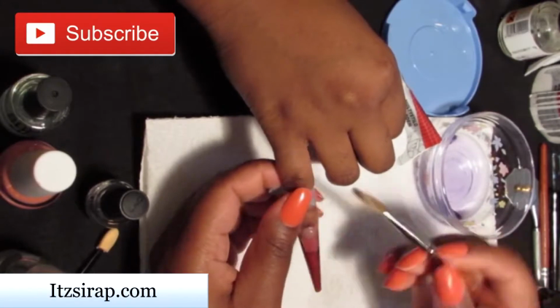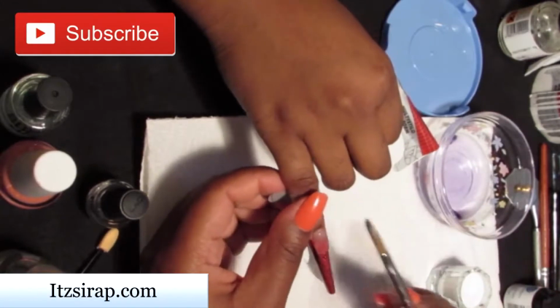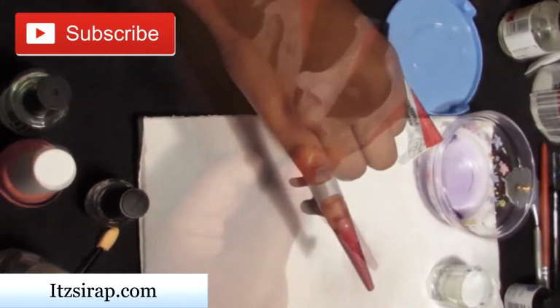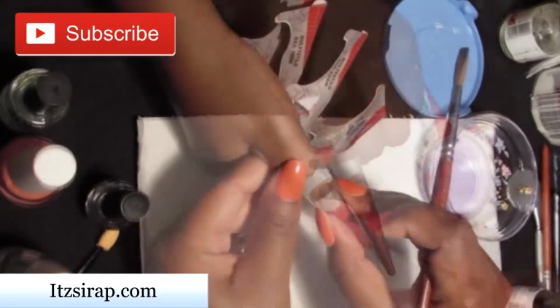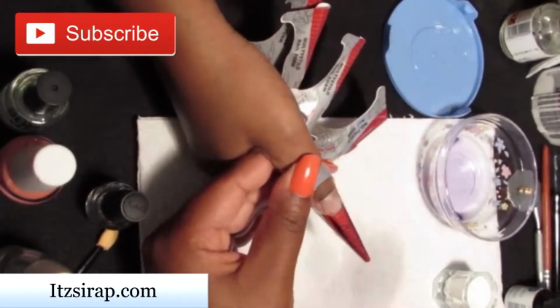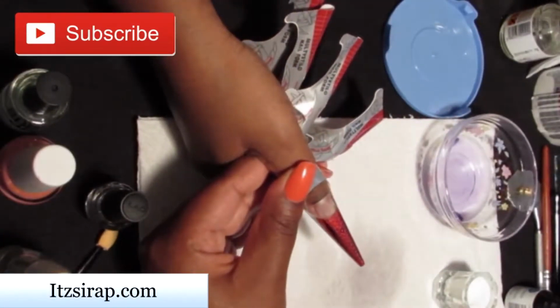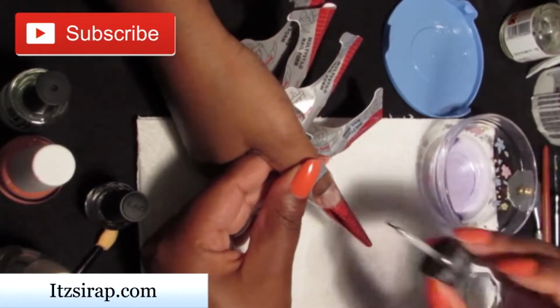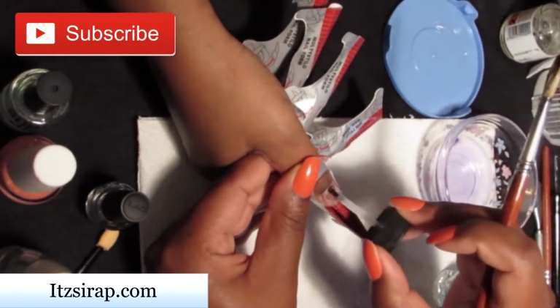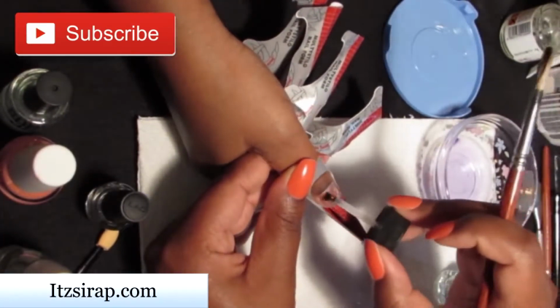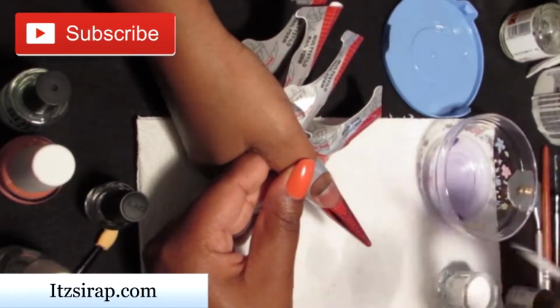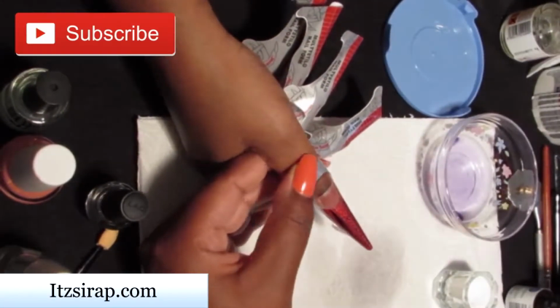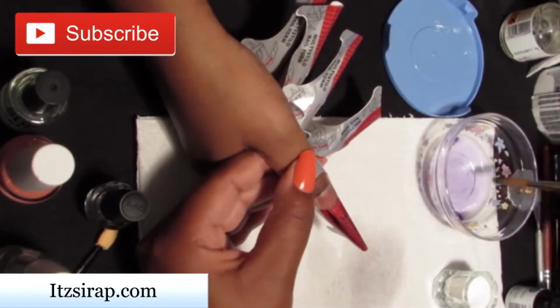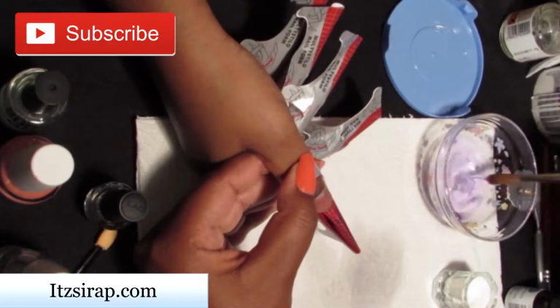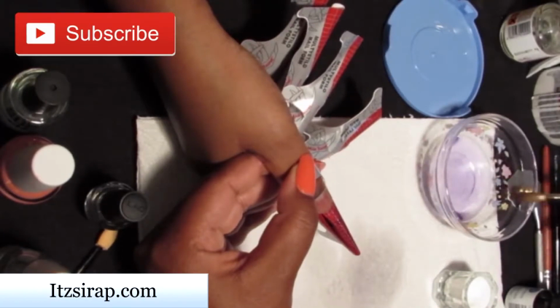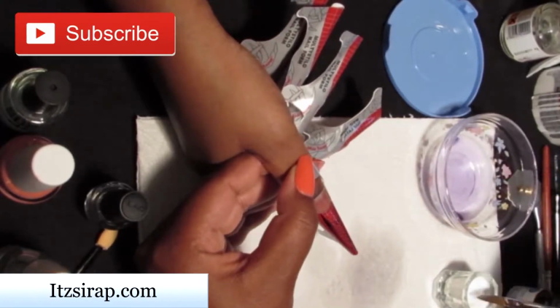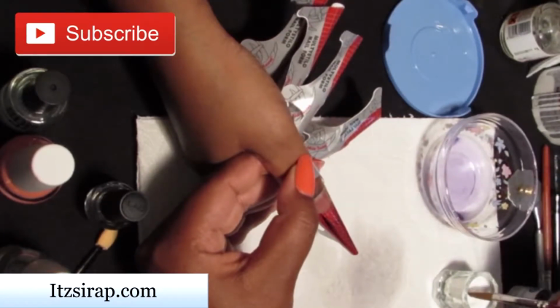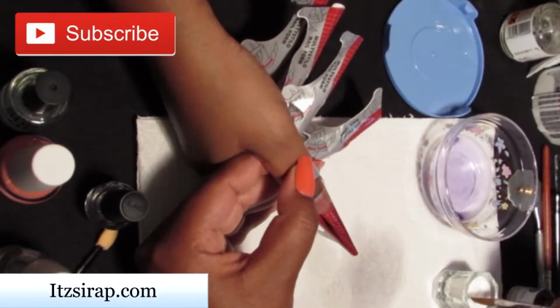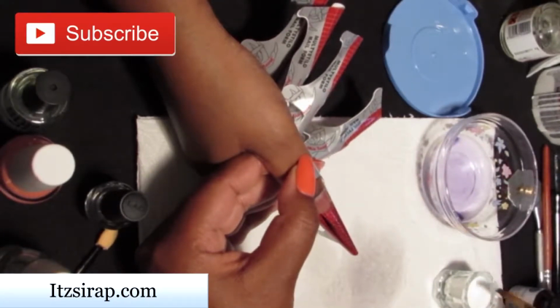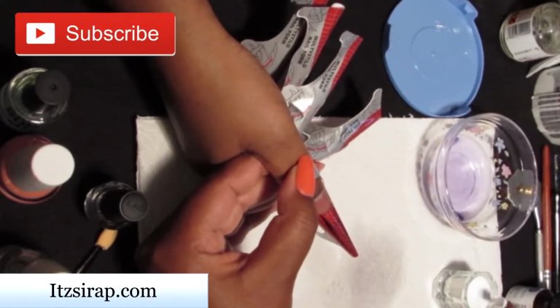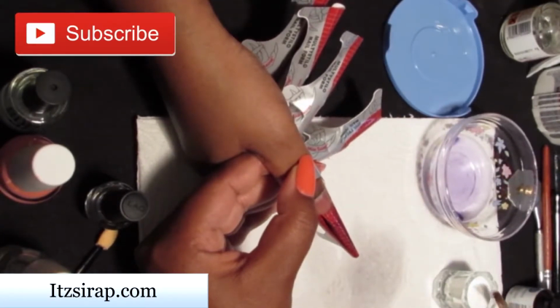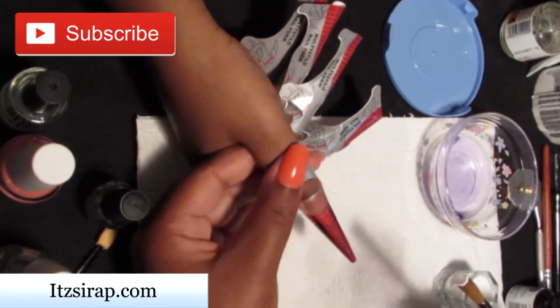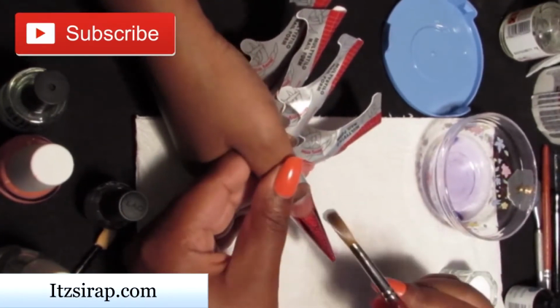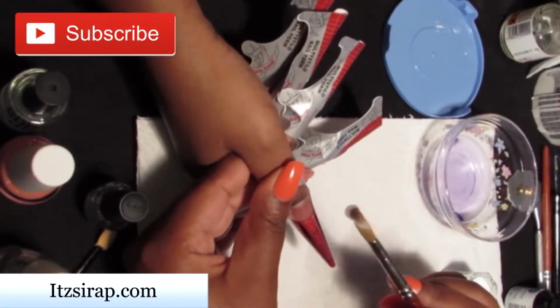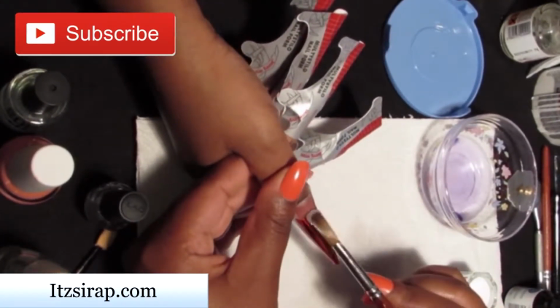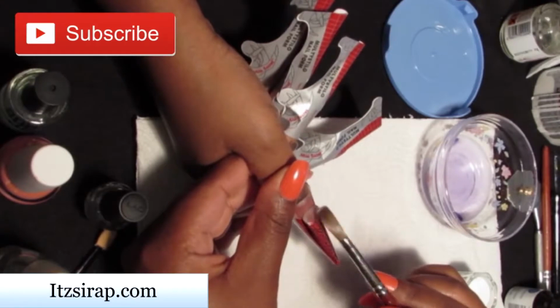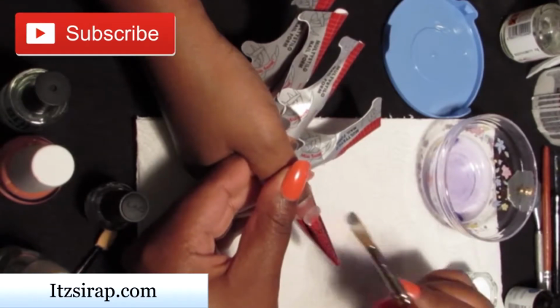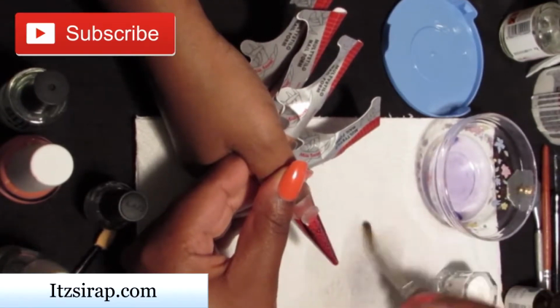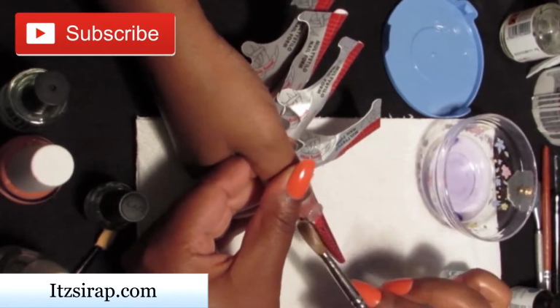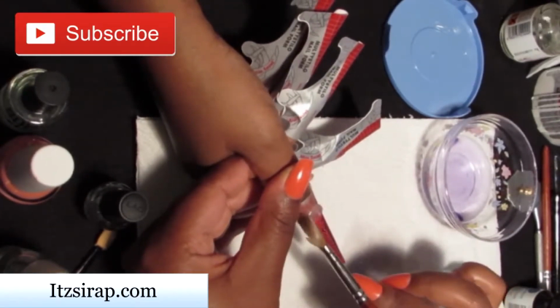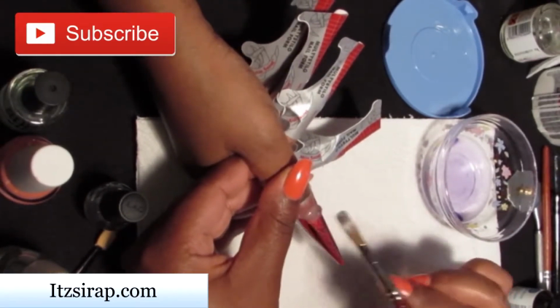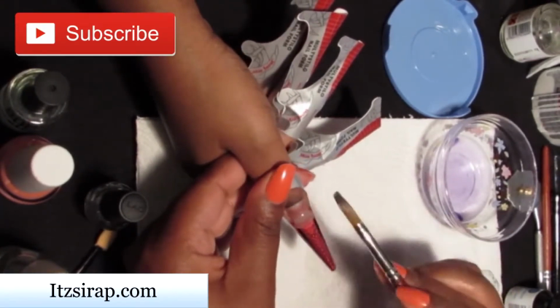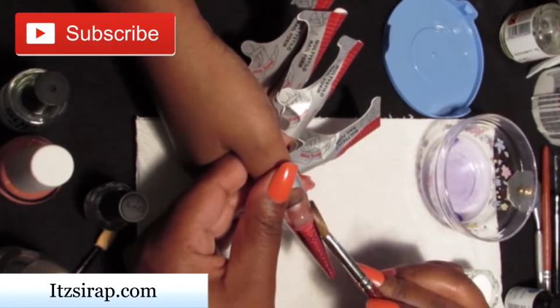If you have tried any other Mia Secret products, please comment about that below. I know that they have a primer and a dehydrator and stuff like that, so let me know what your experiences were with those products.